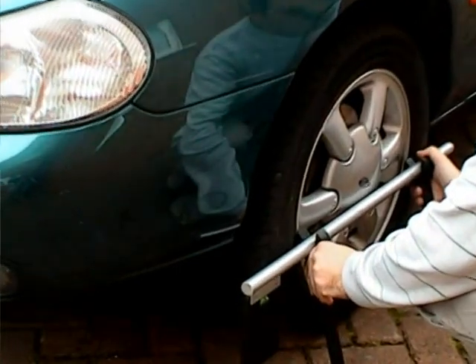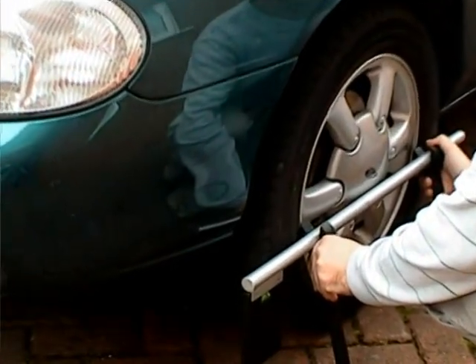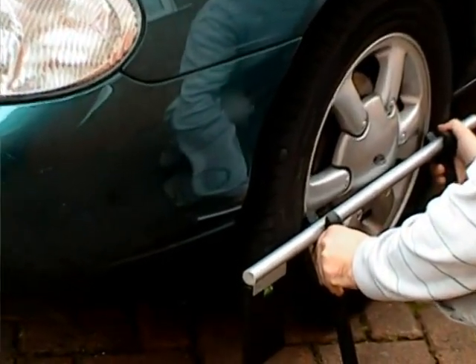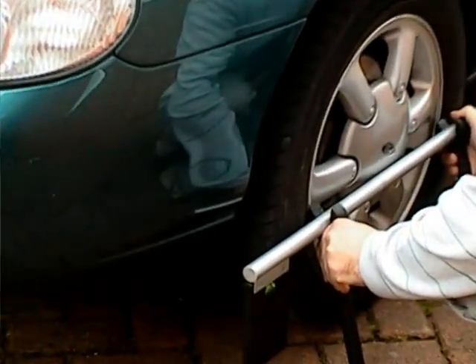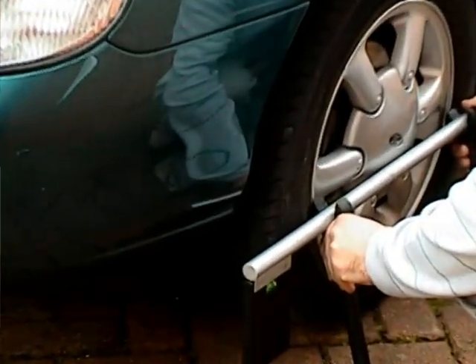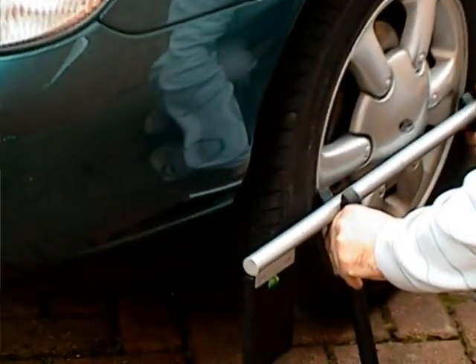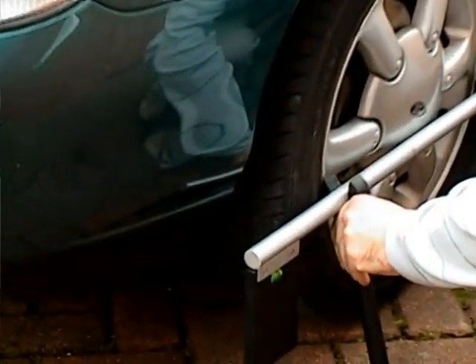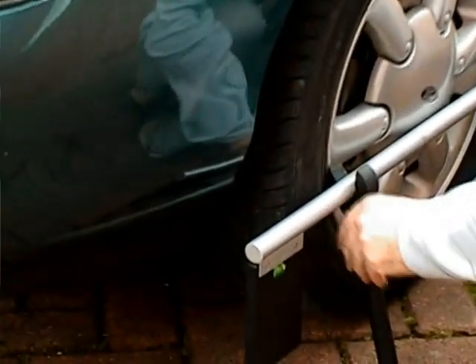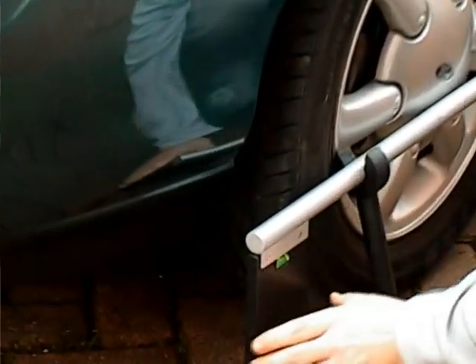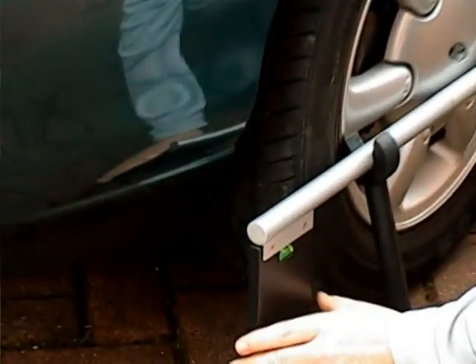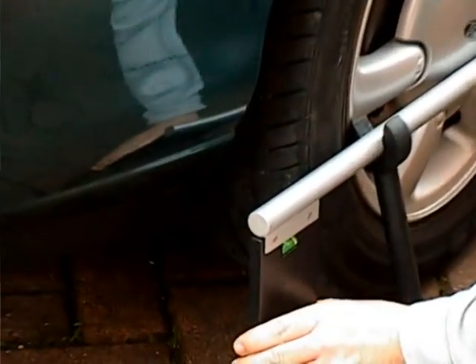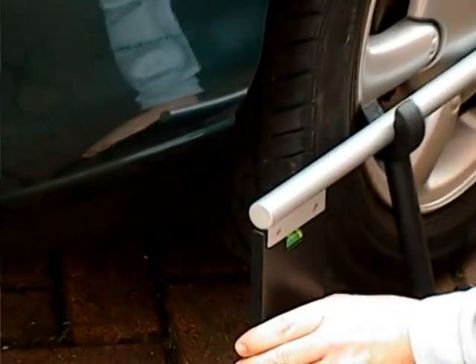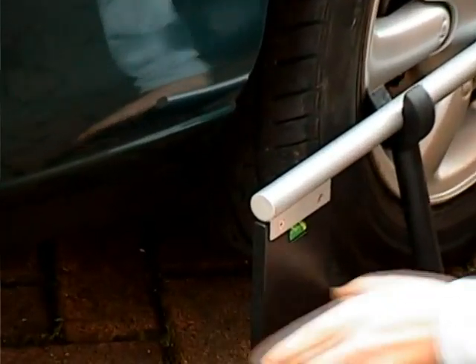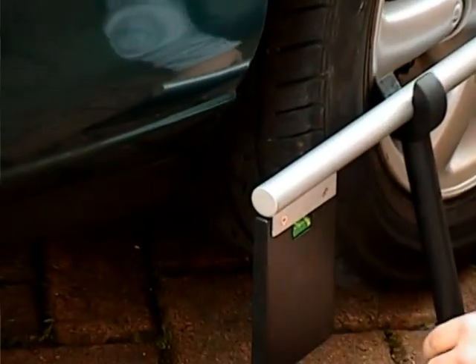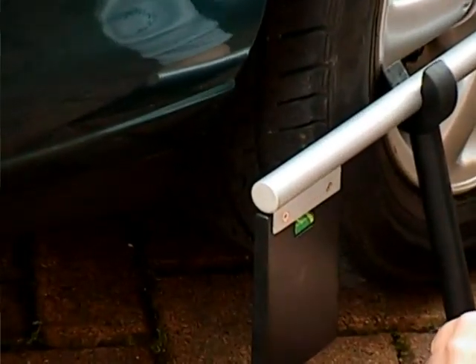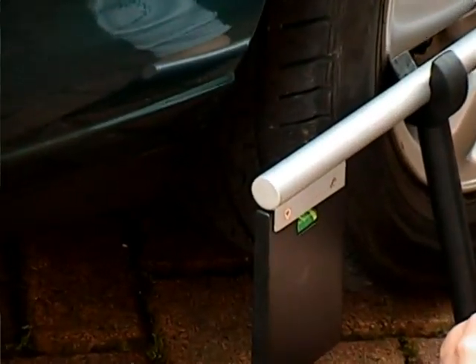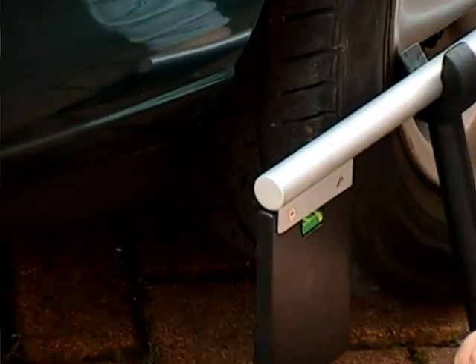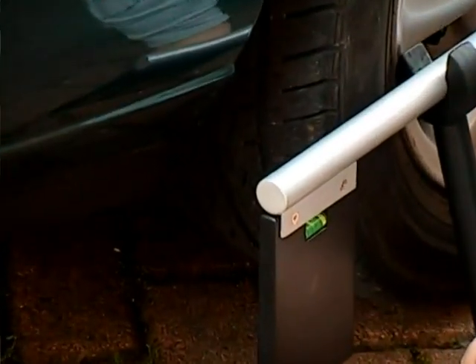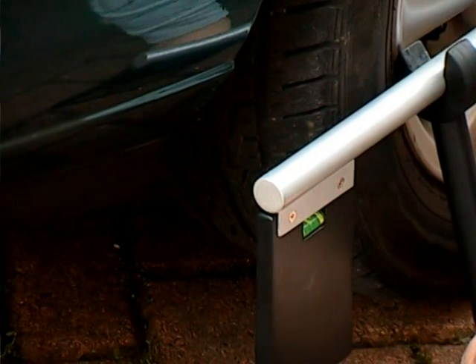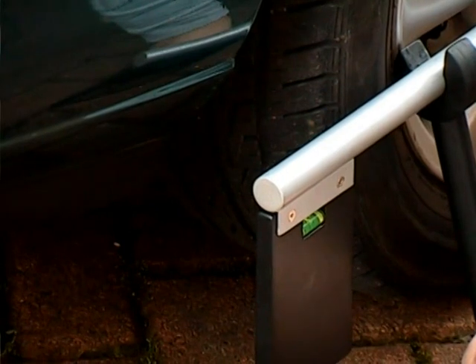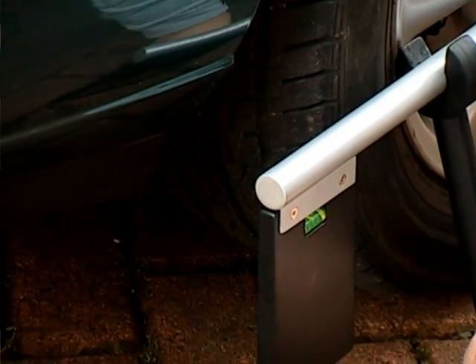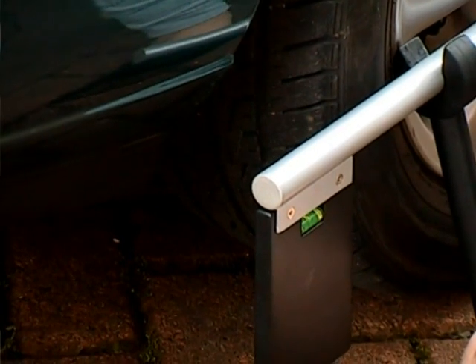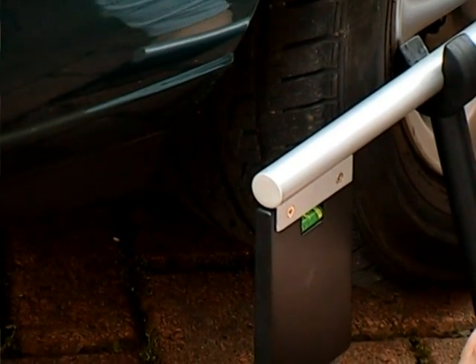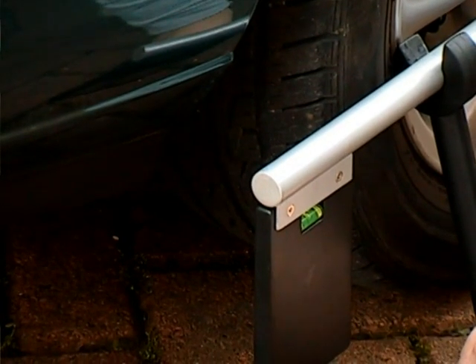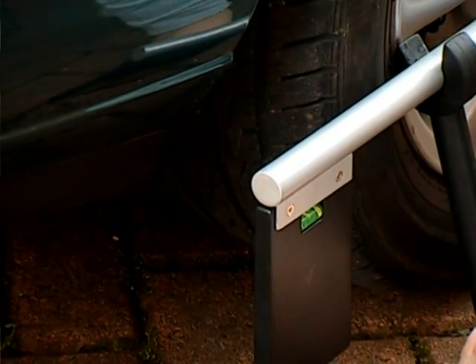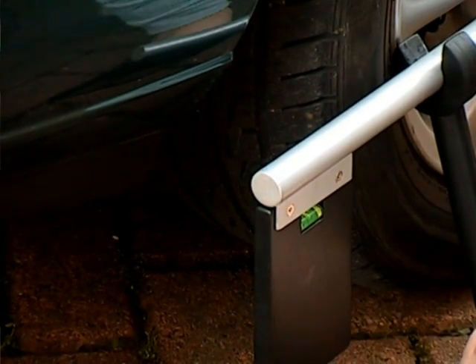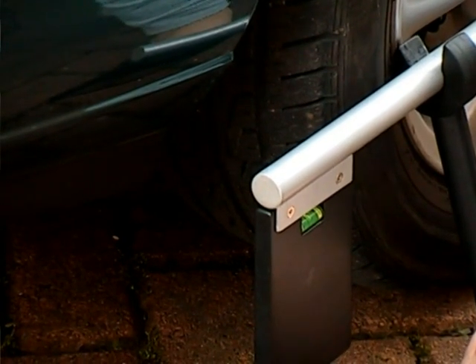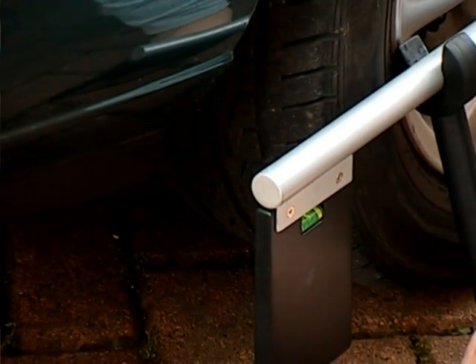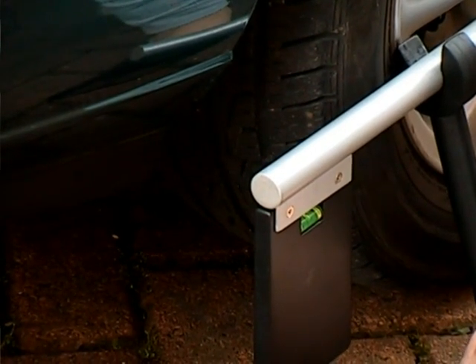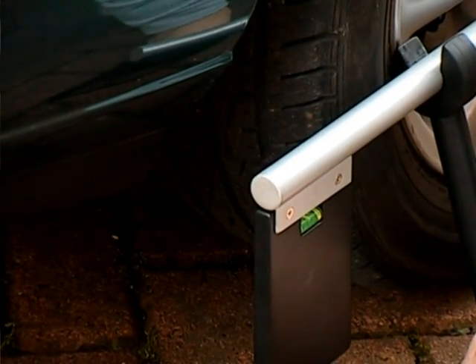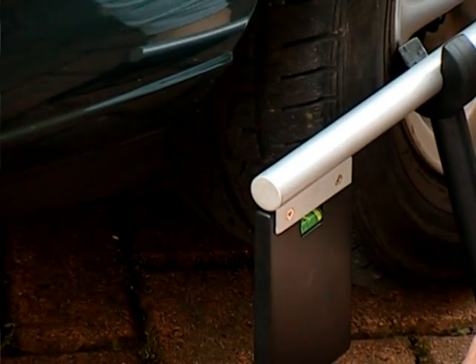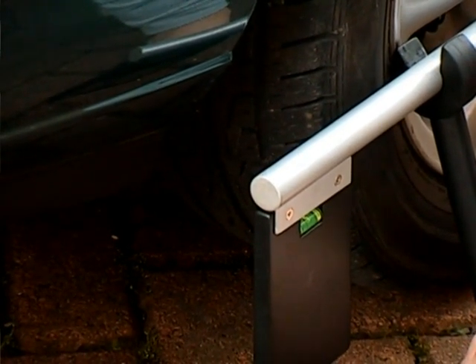Next, we mount the wheel gauge at a suitable height against the left wheel. We level the gauge by adjusting the angle of the legs, making reference to the level guide bubble.